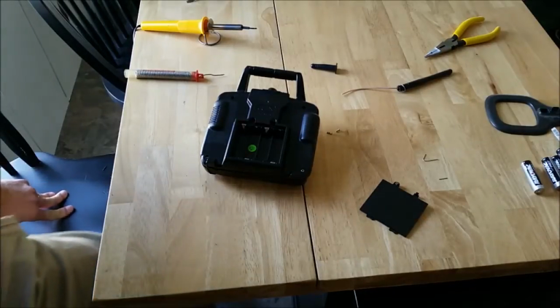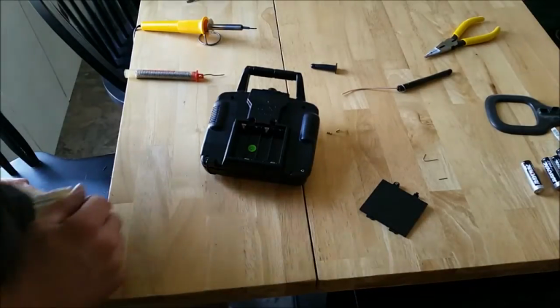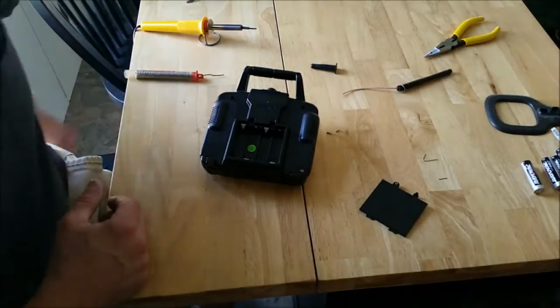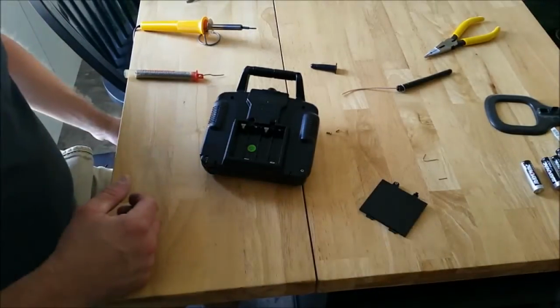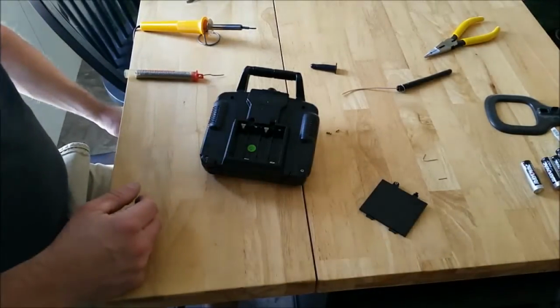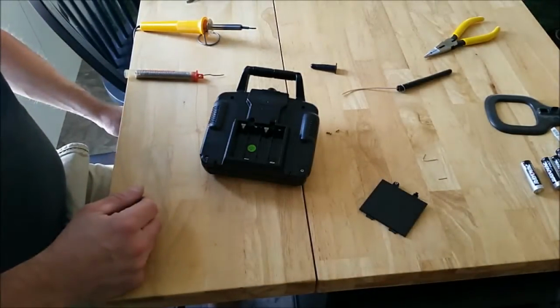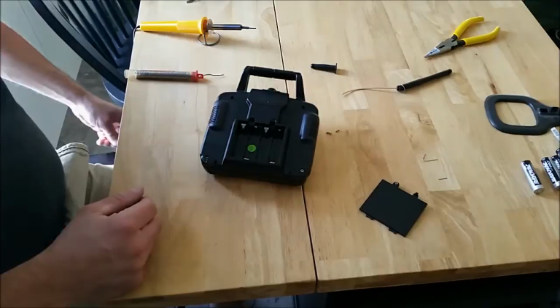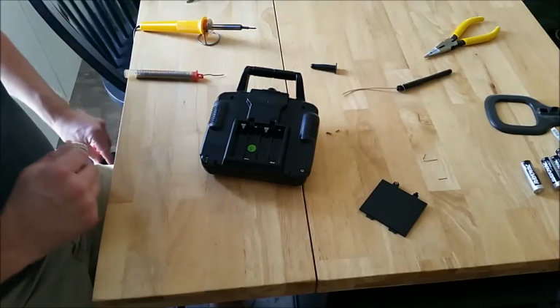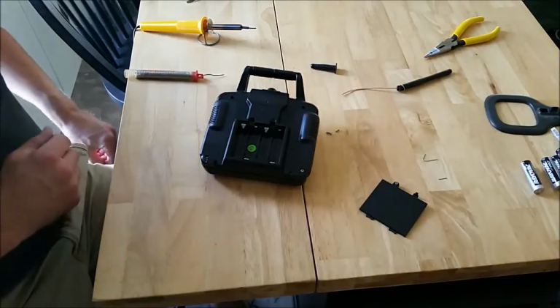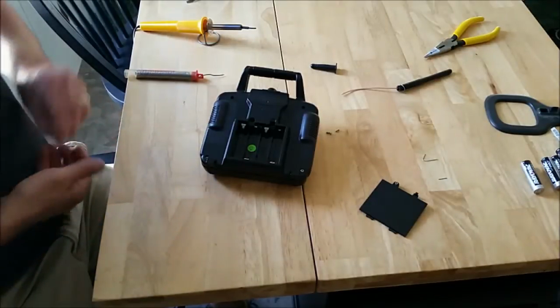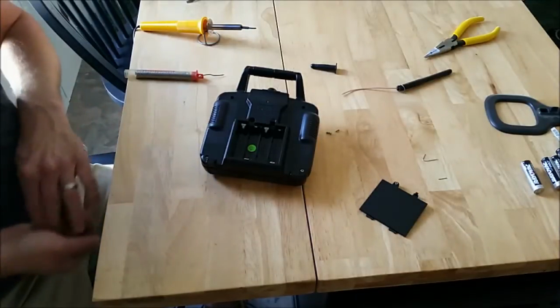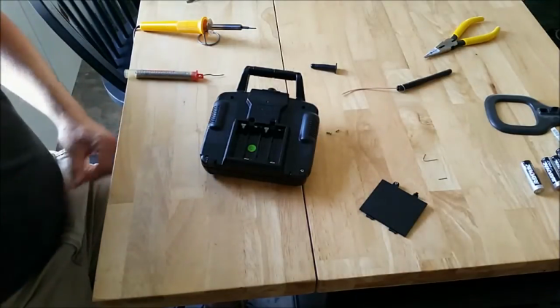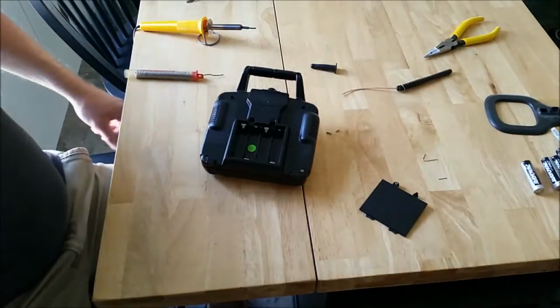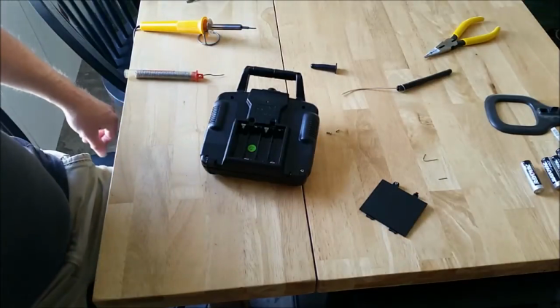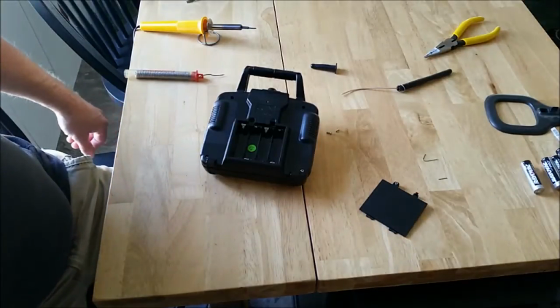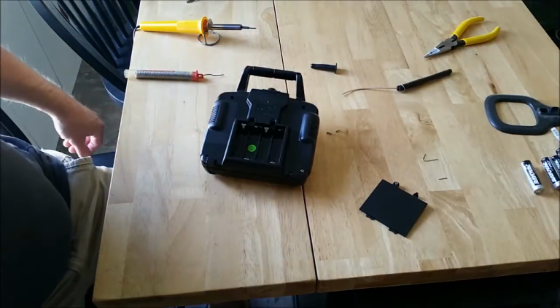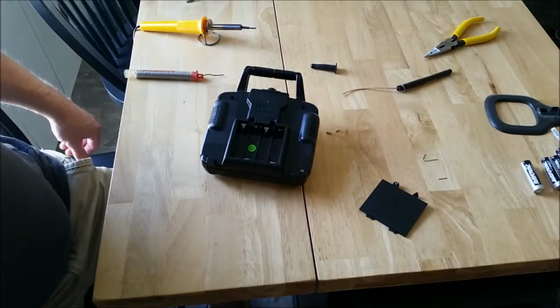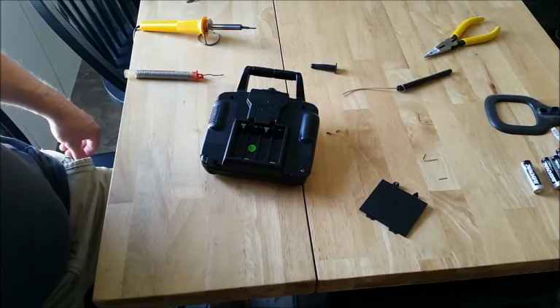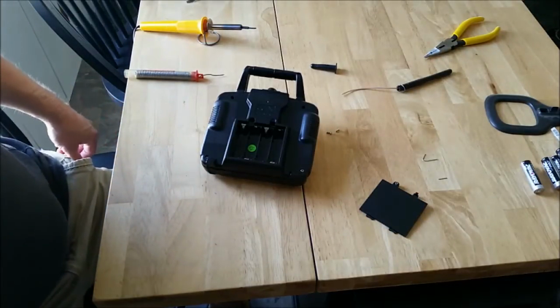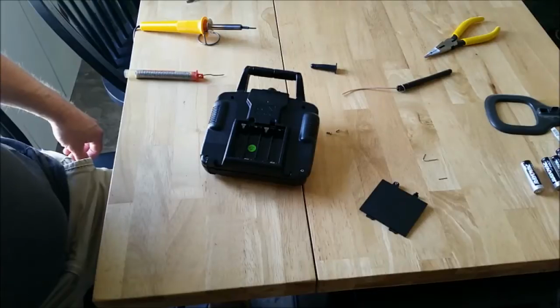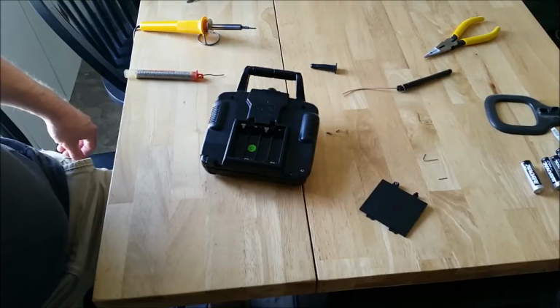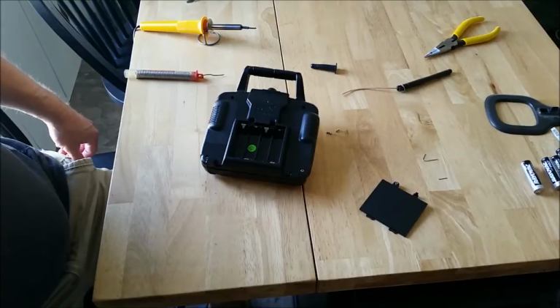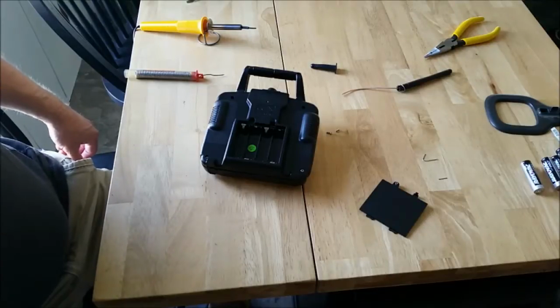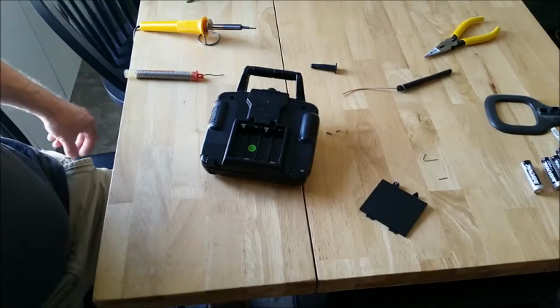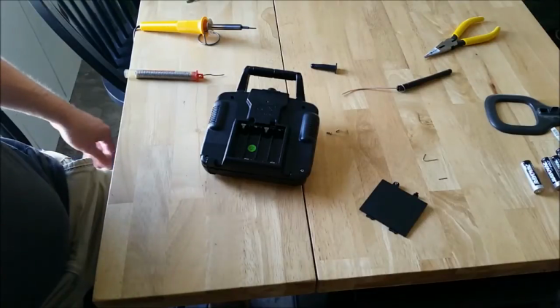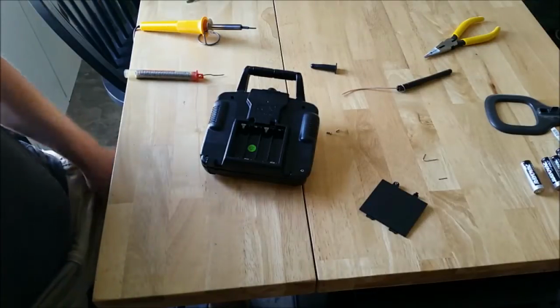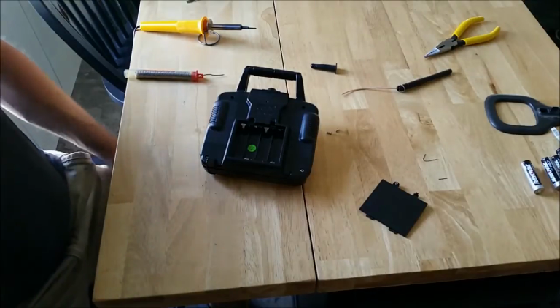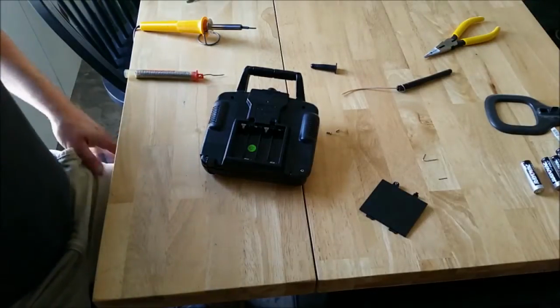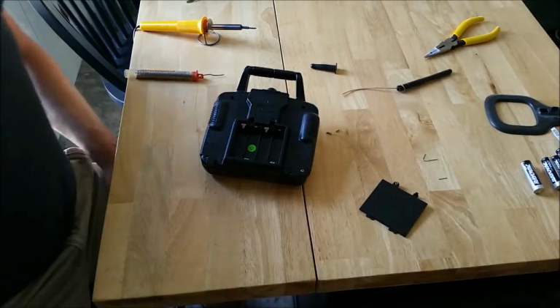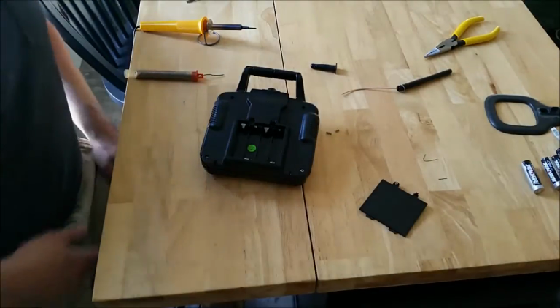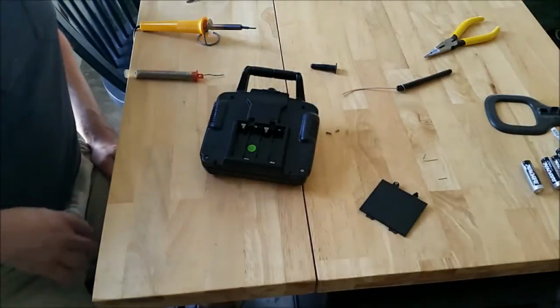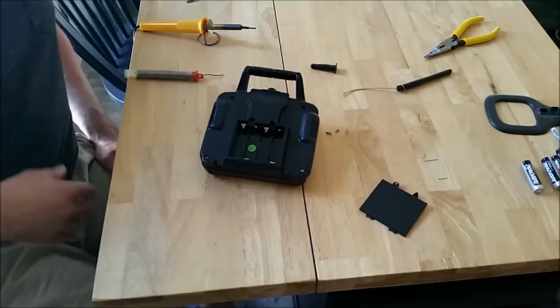Hello there. I want to take a minute here to show everyone my Syma X5C-1. This will work for the X5C but I've got the dash one model.